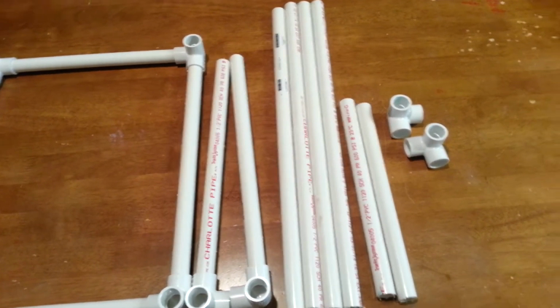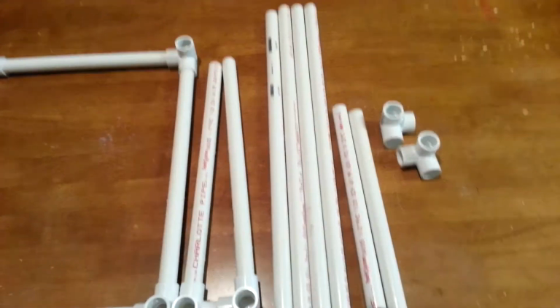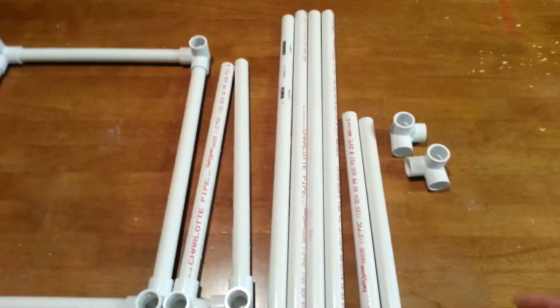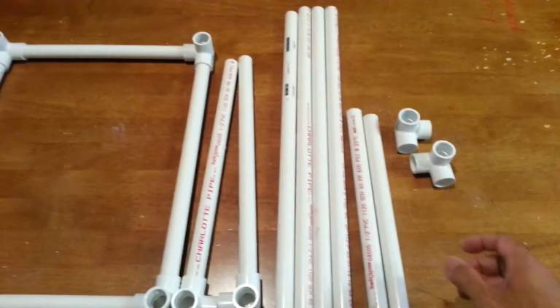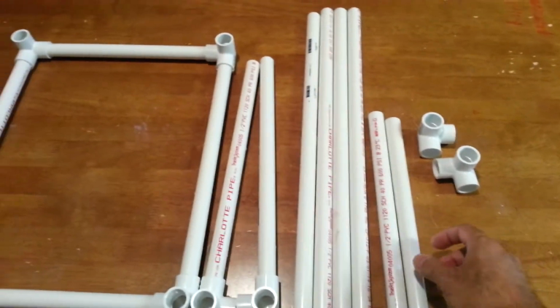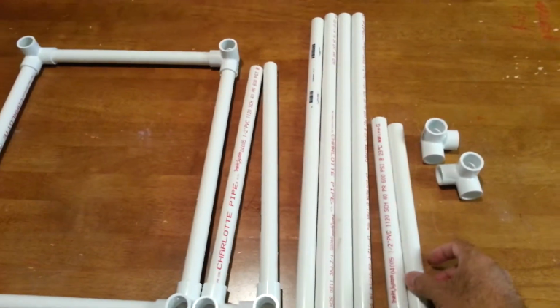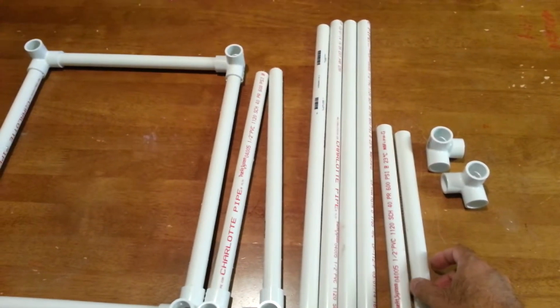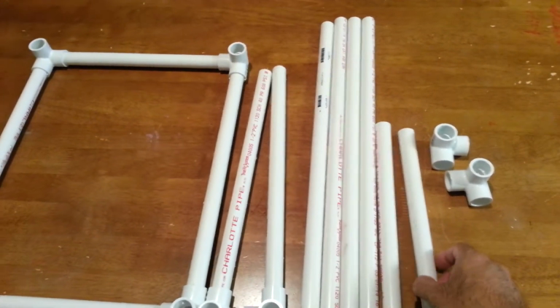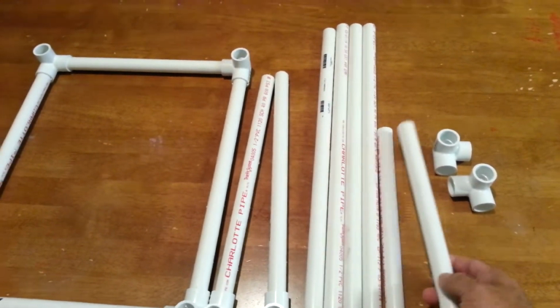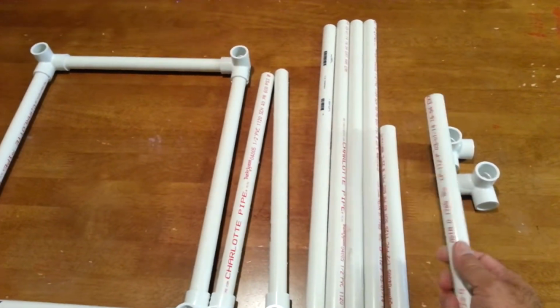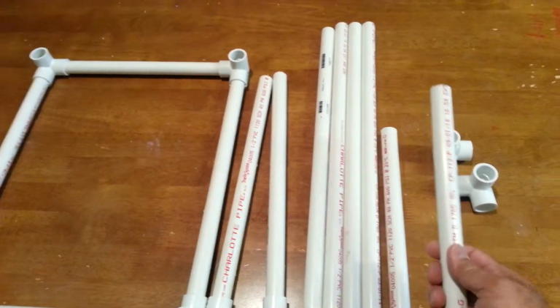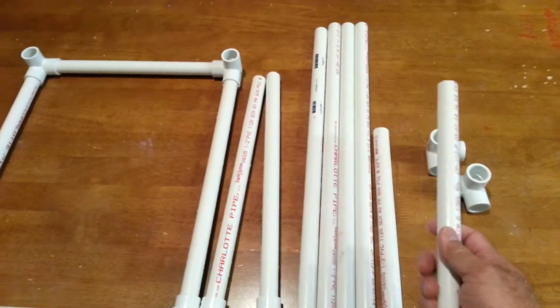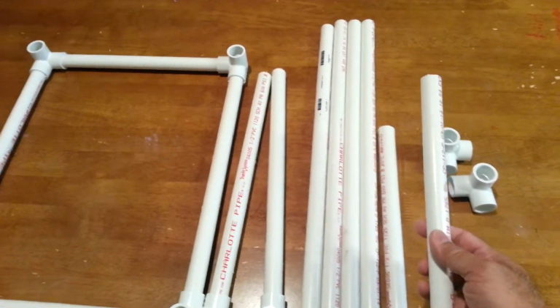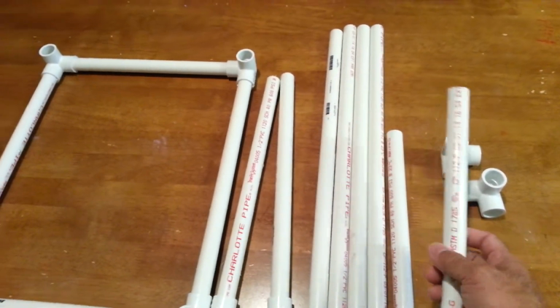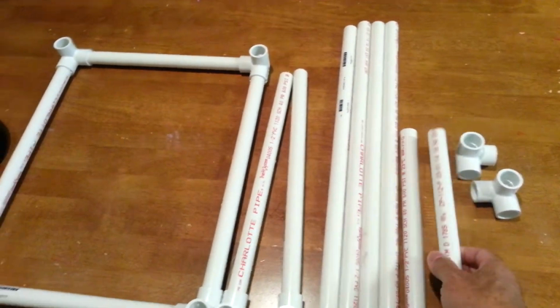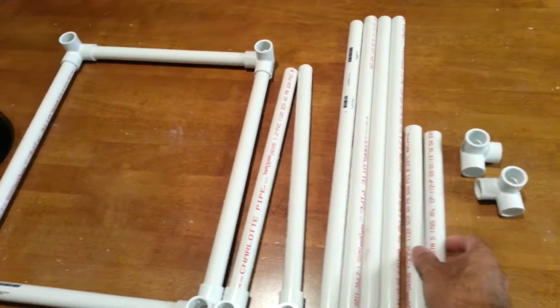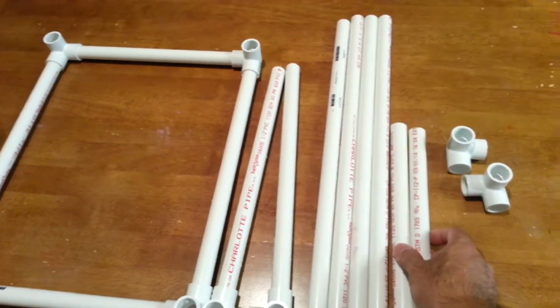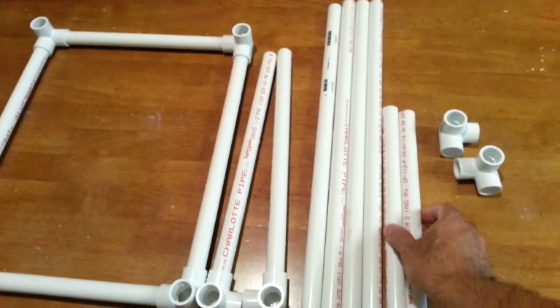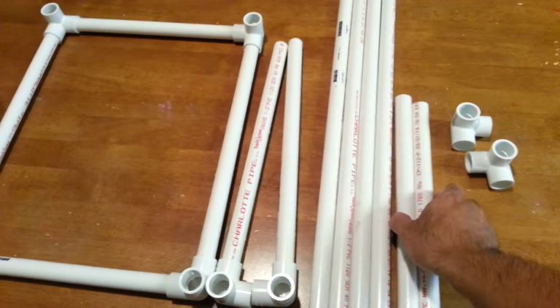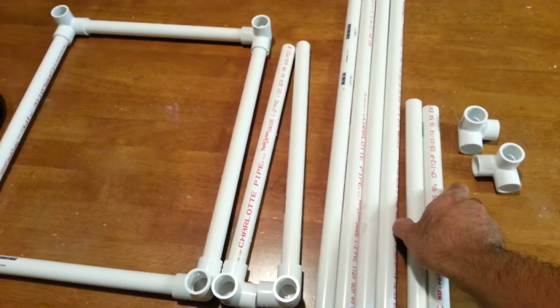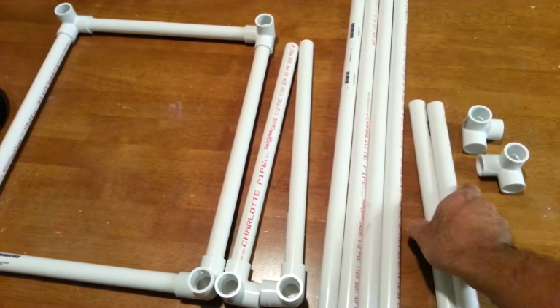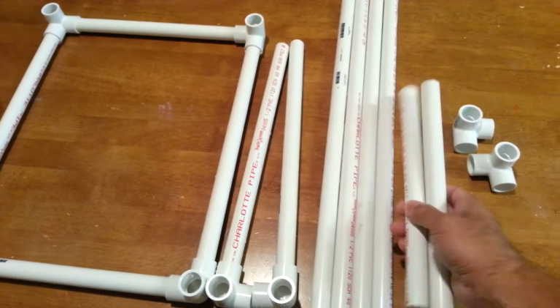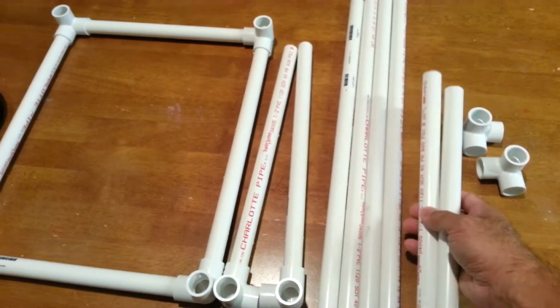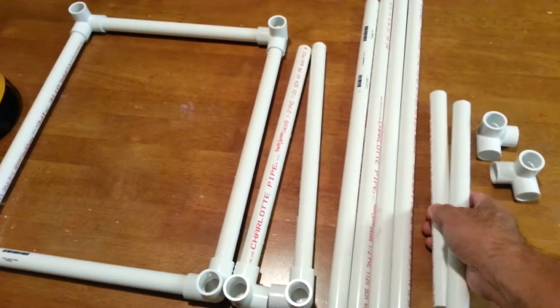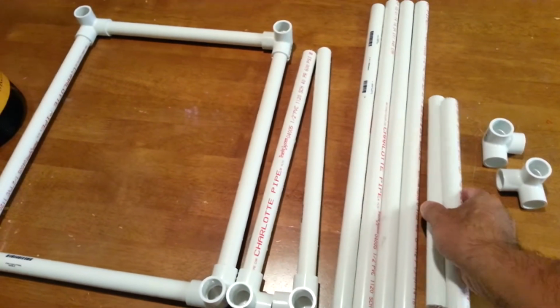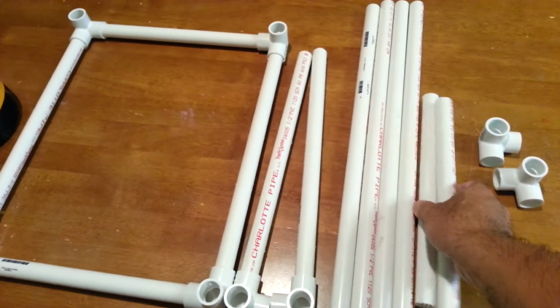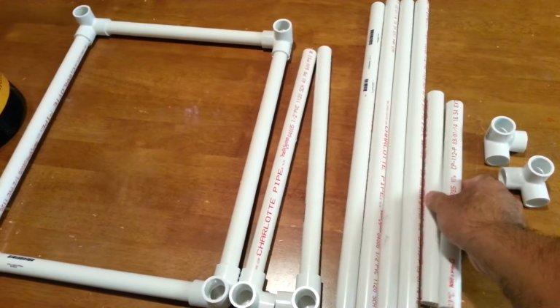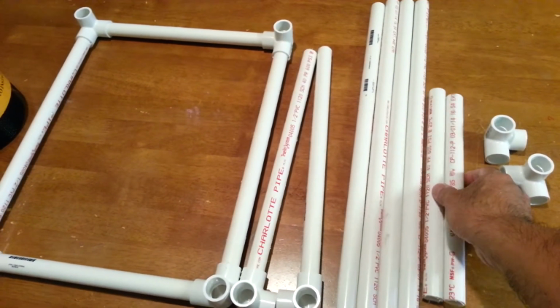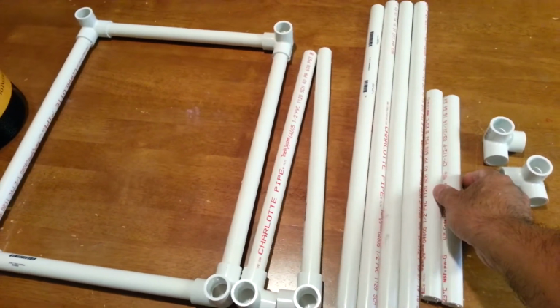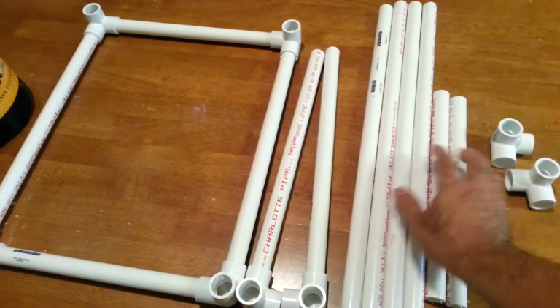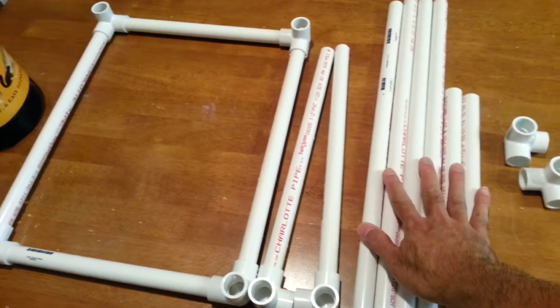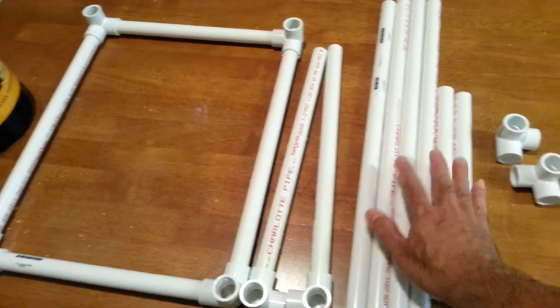Here I am using half-inch PVC pipes. I have four pieces of each size, for a total of twelve.